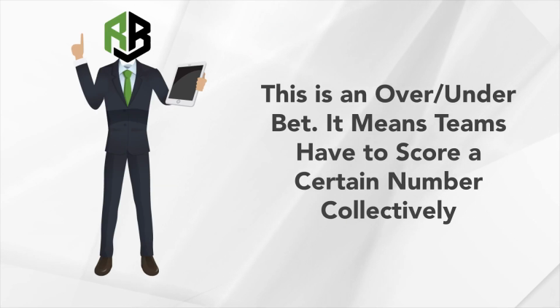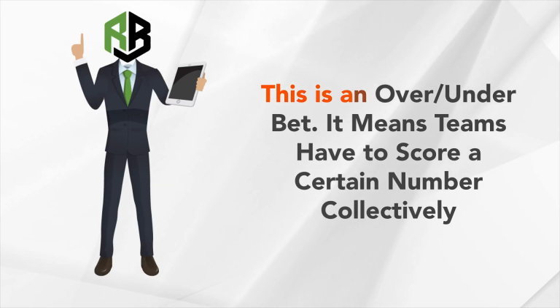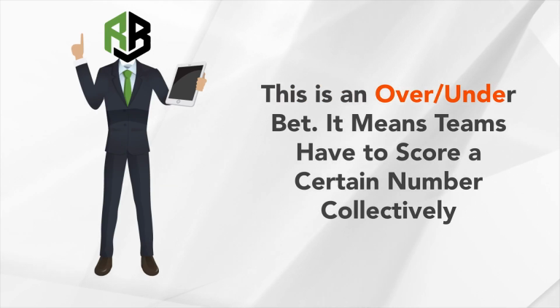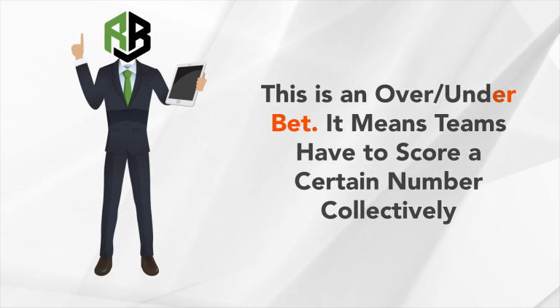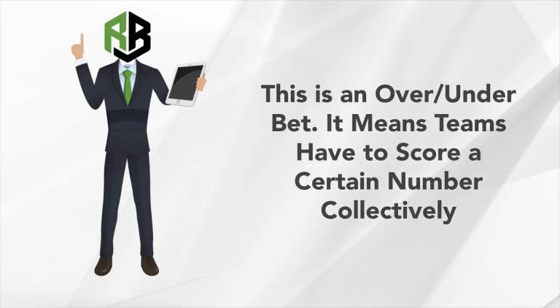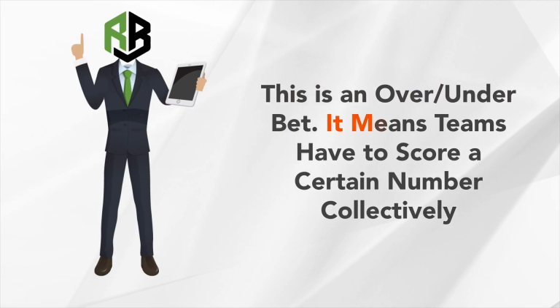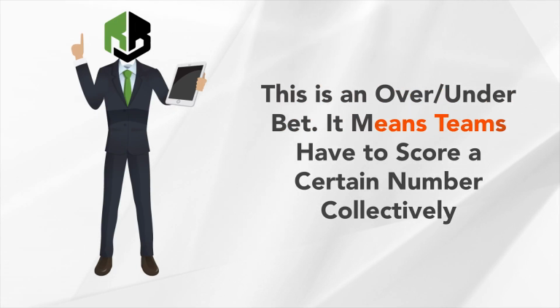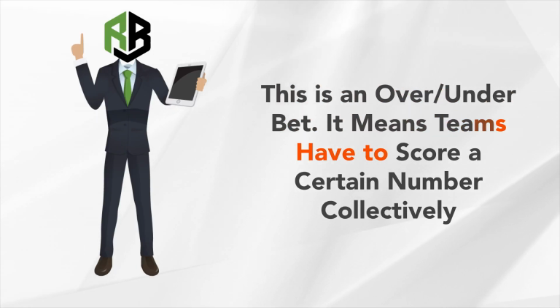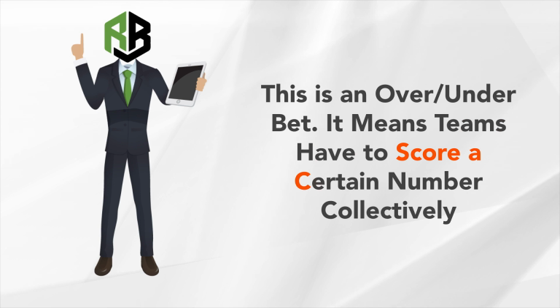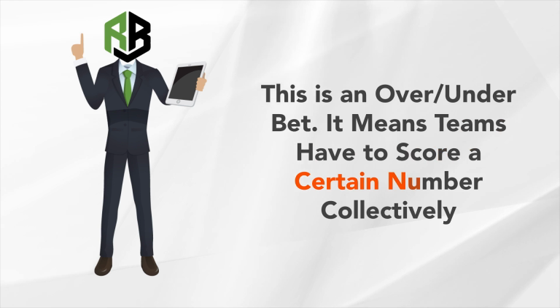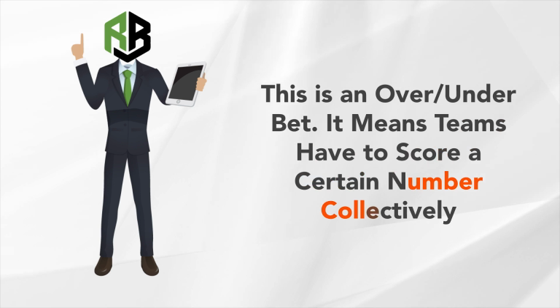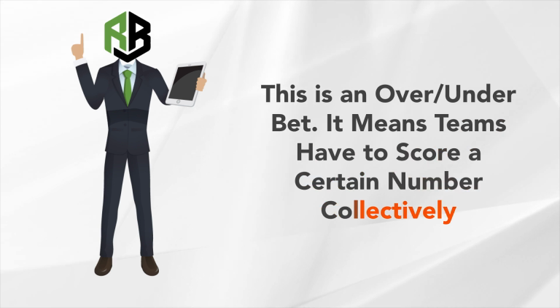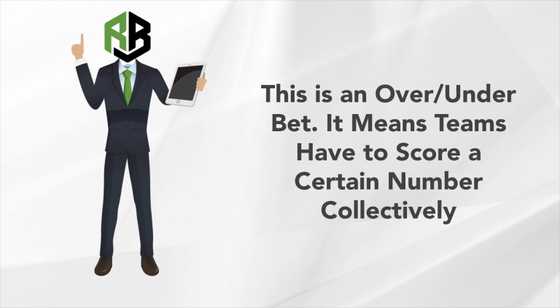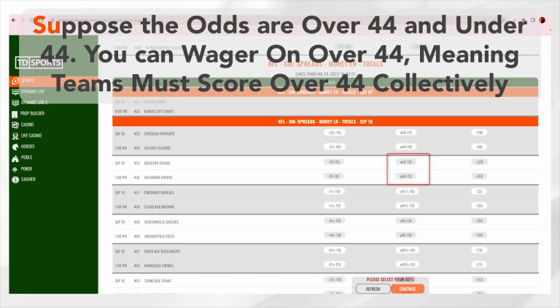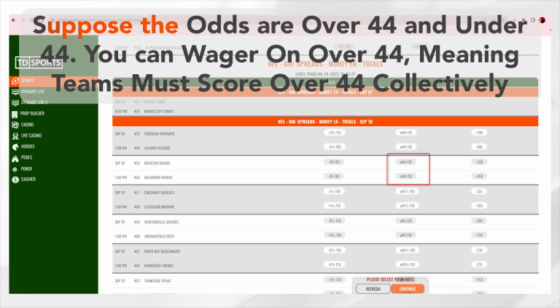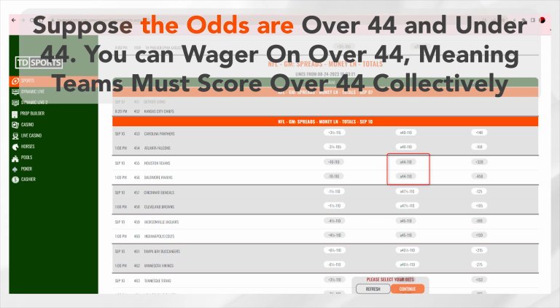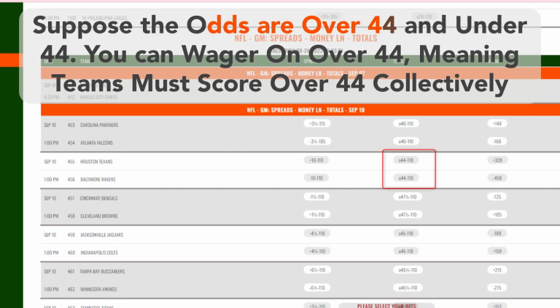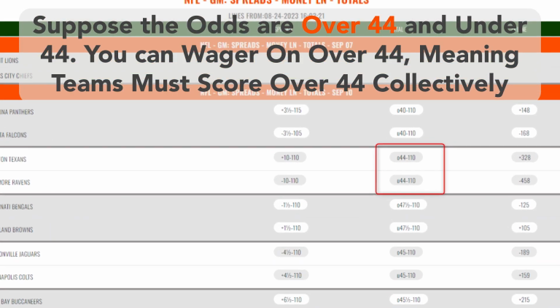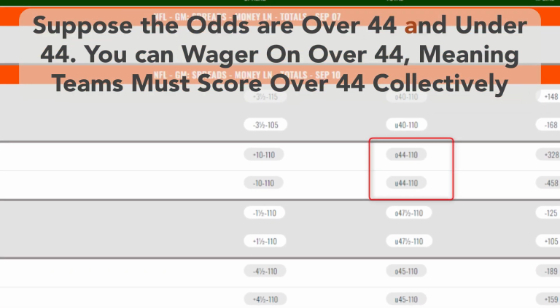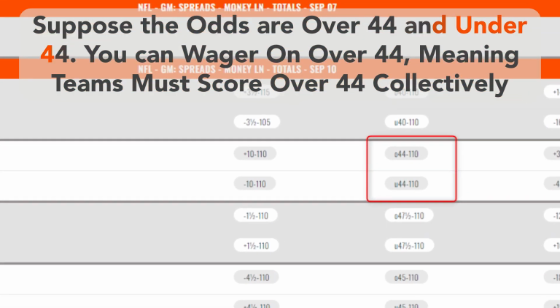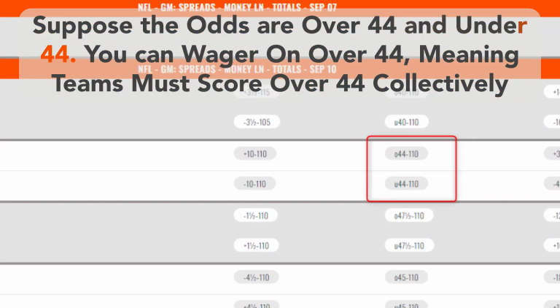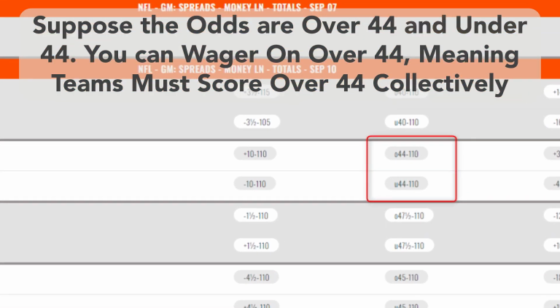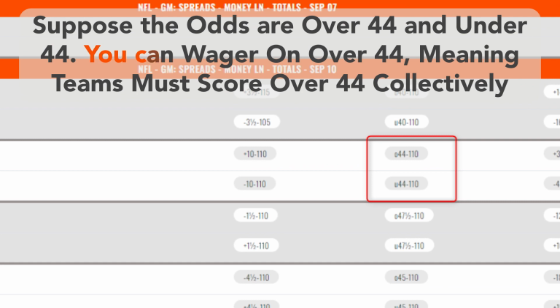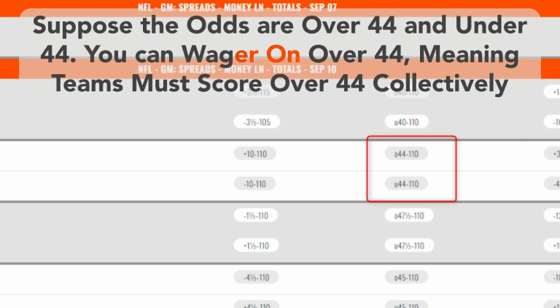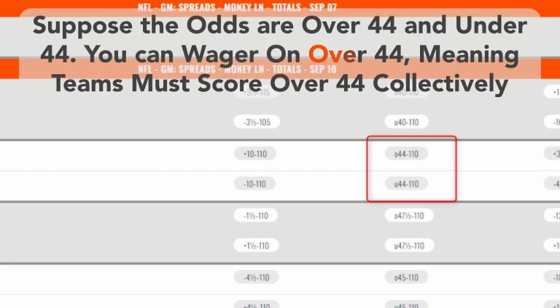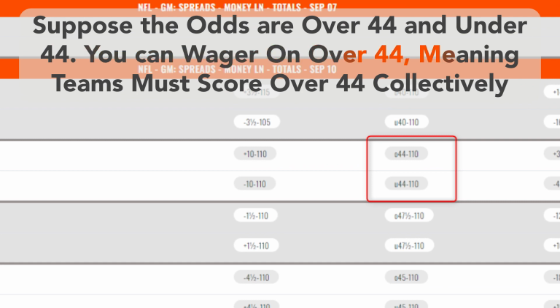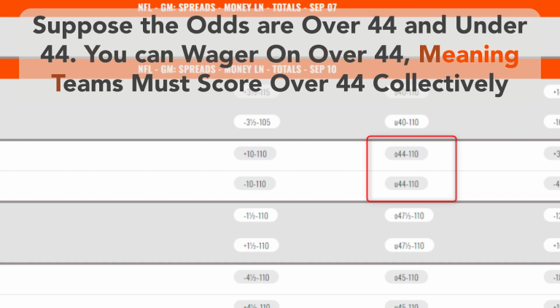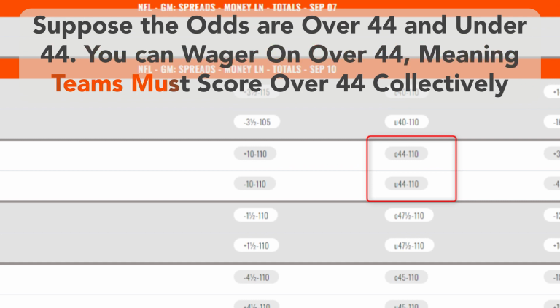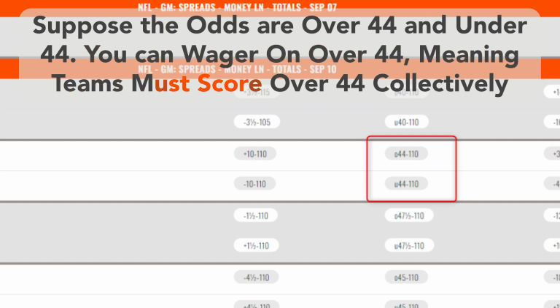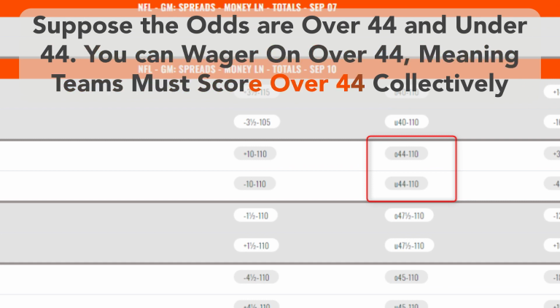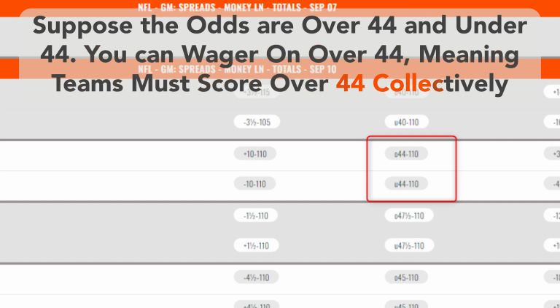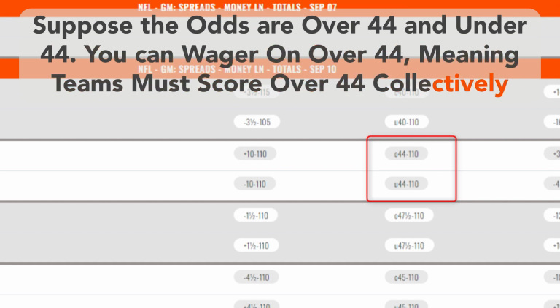Totals. This is an over-under bet, meaning teams have to score a certain number collectively. Suppose the odds are over 44 and under 44 — you can wager over 44, meaning the teams must score over 44 collectively.